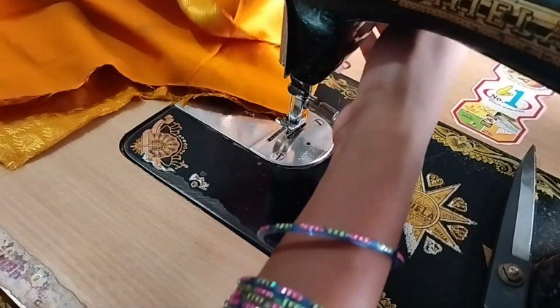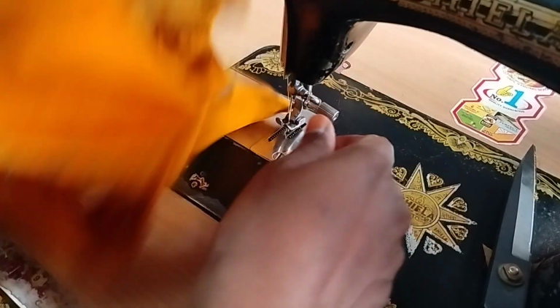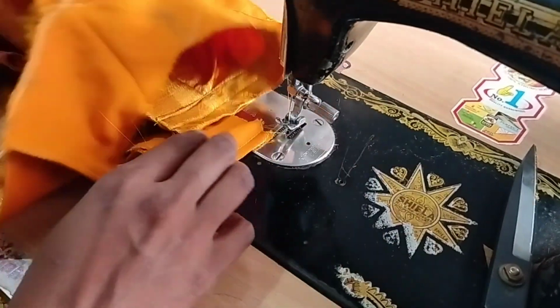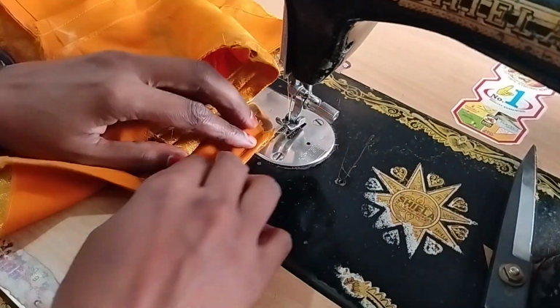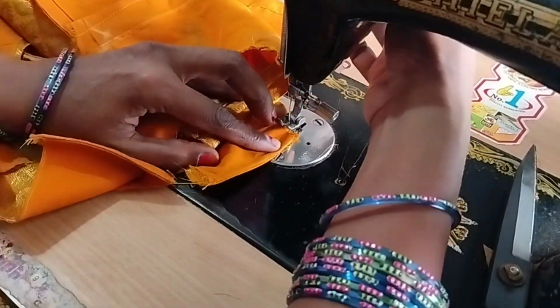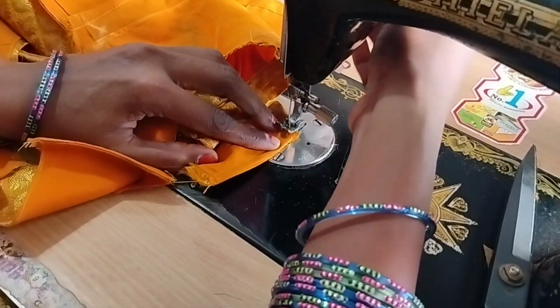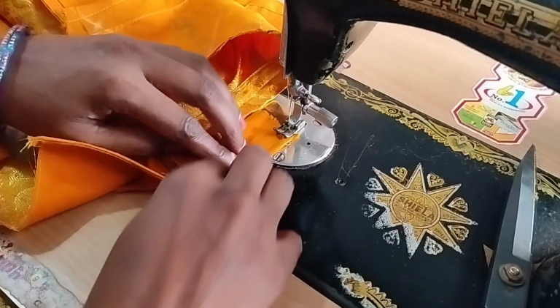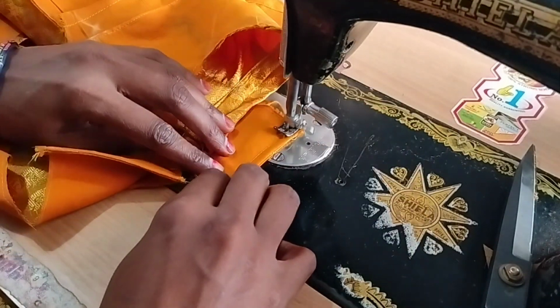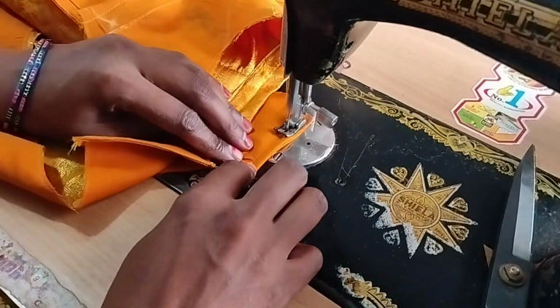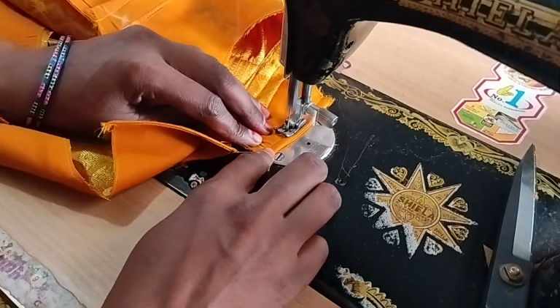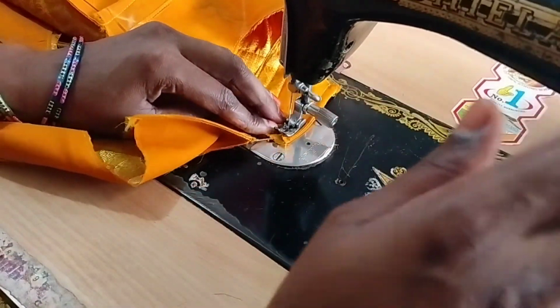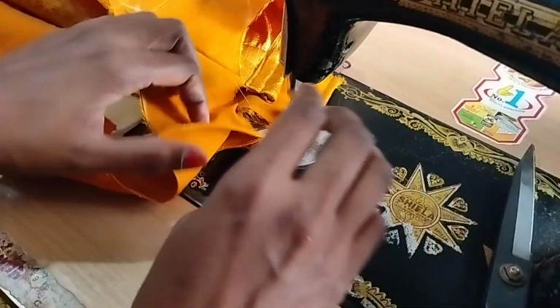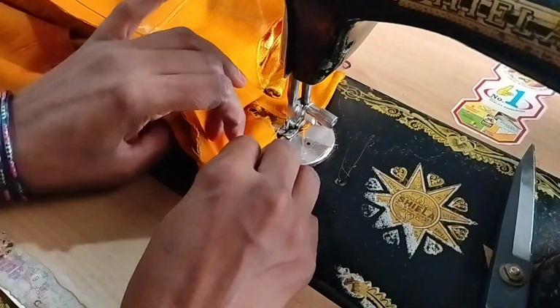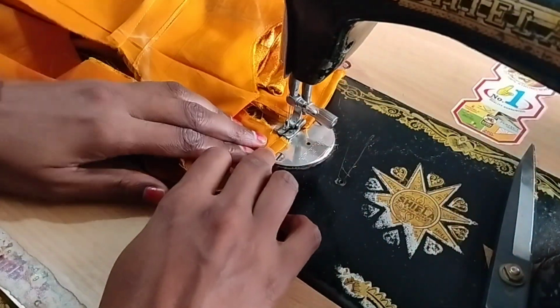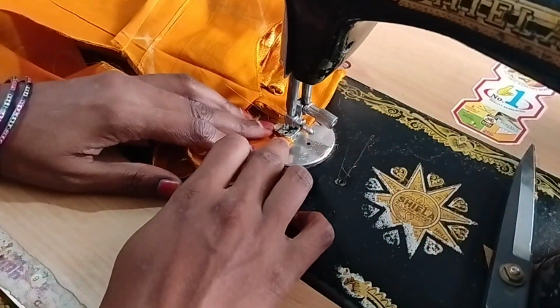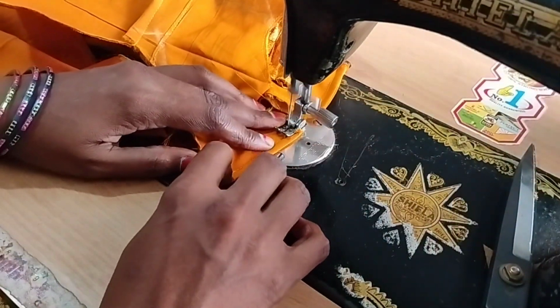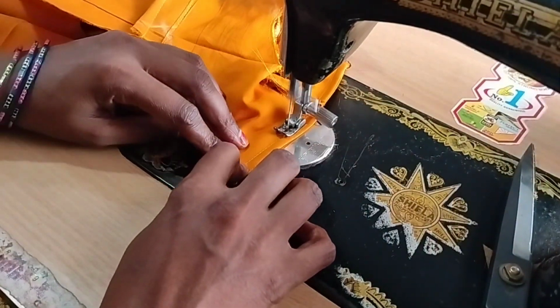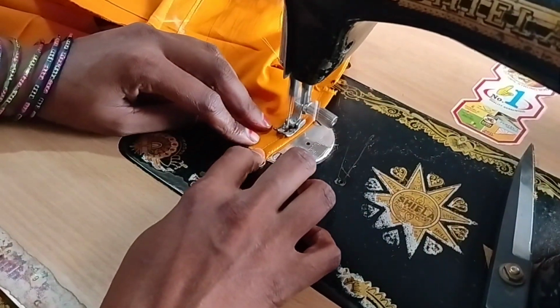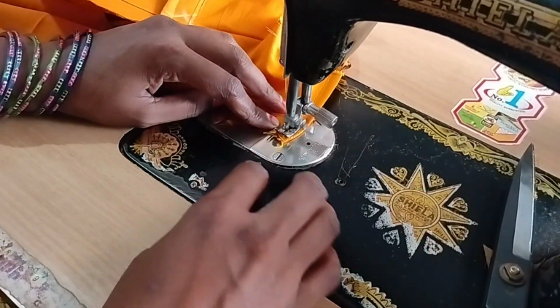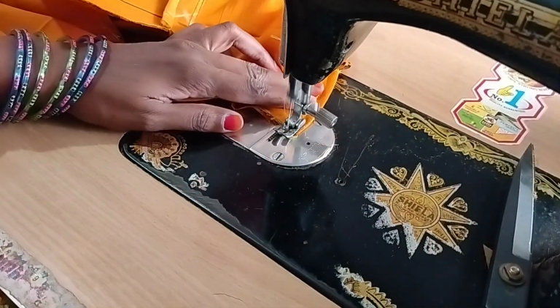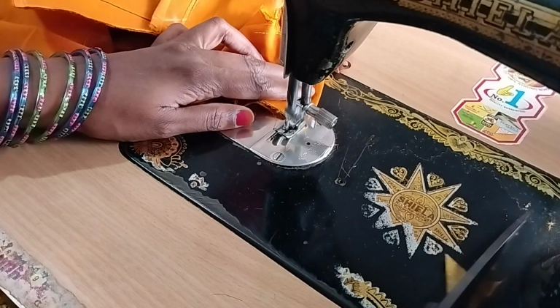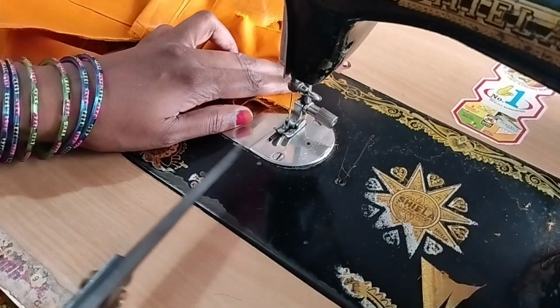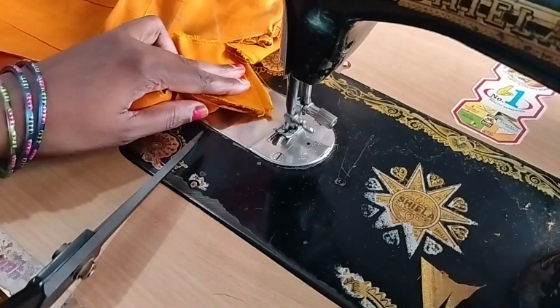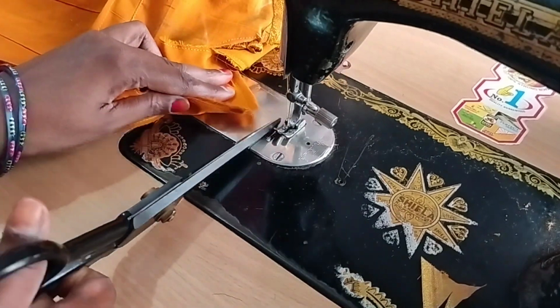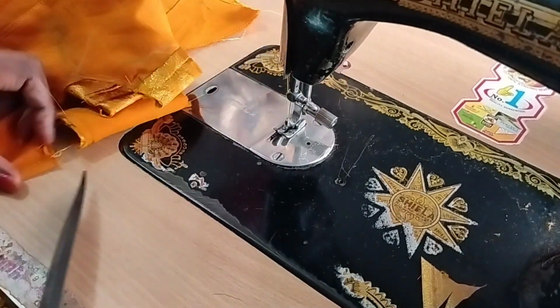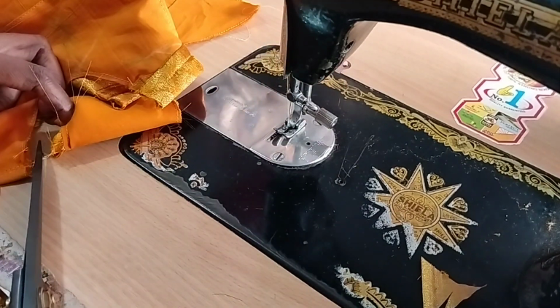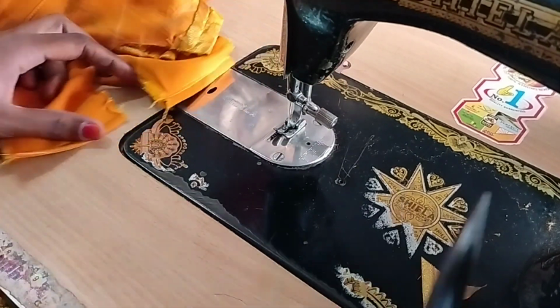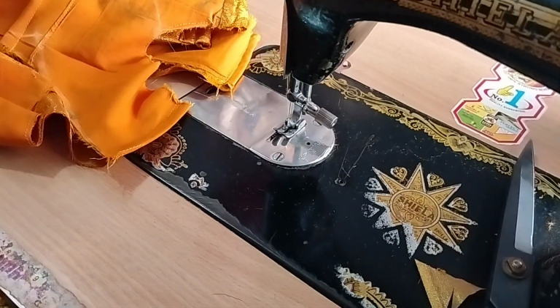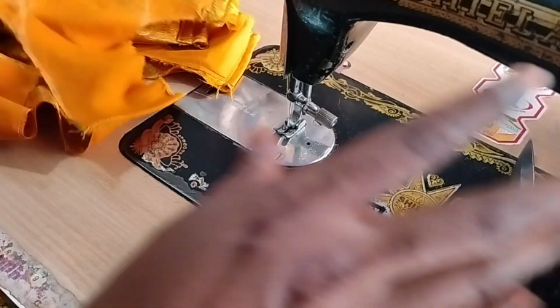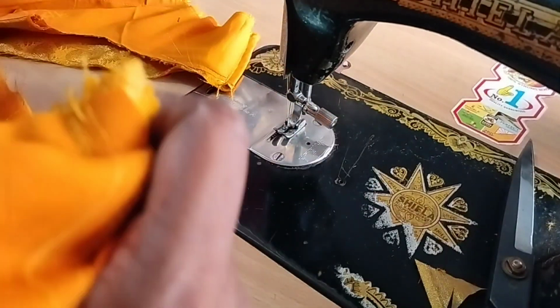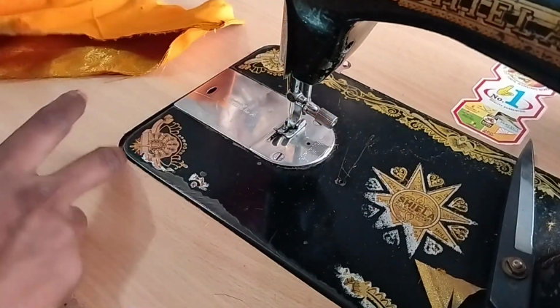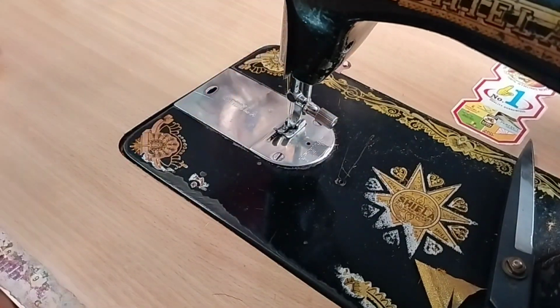We put a chain on the left side. This is the last one in this blouse and we have to put the two stitches in place with the neck wipe. We have to pick up a little and a little bit to make it easier.